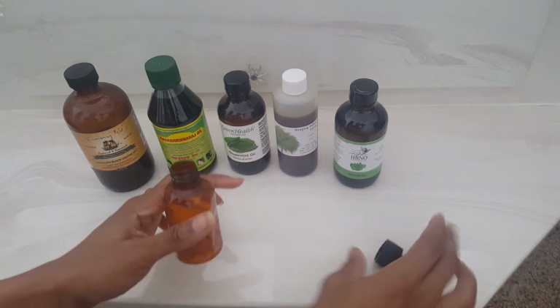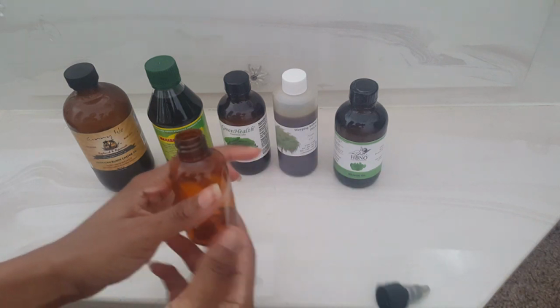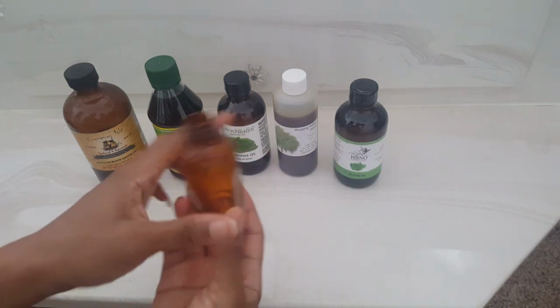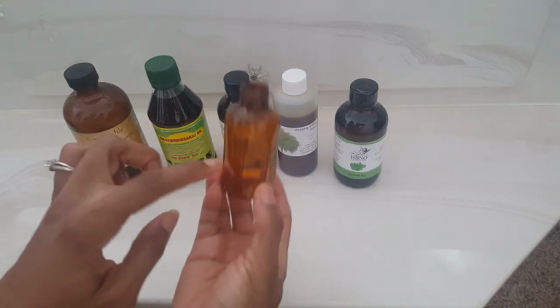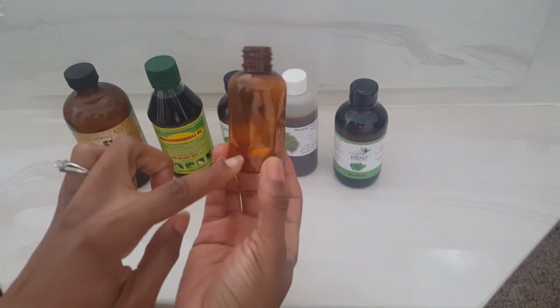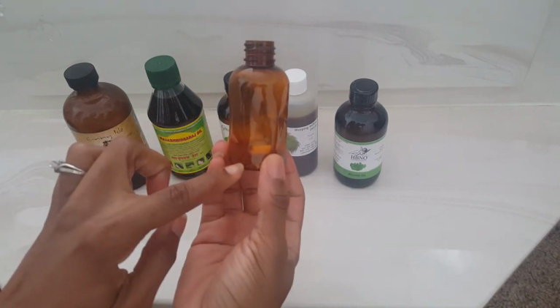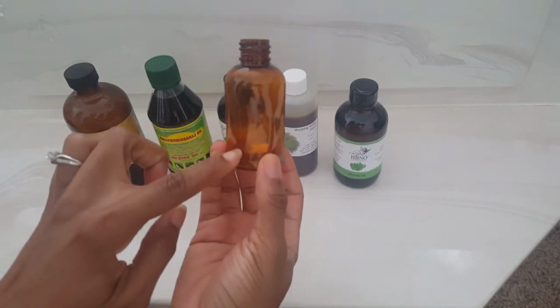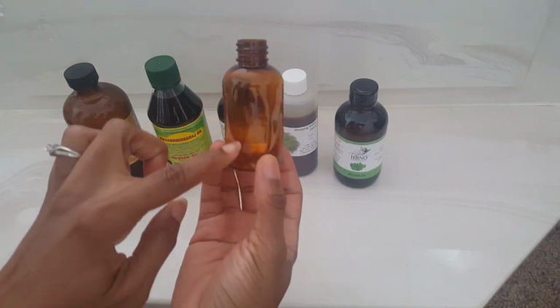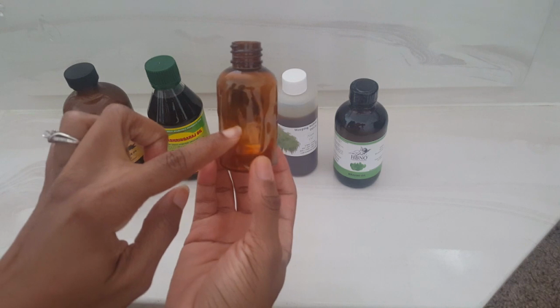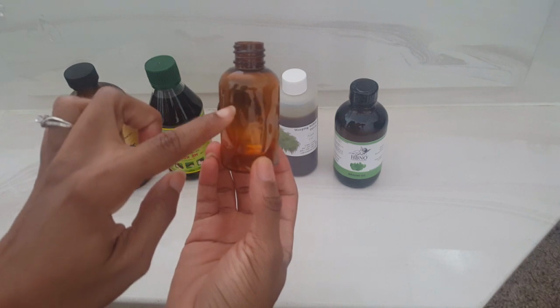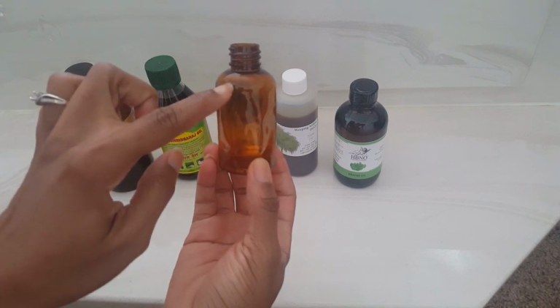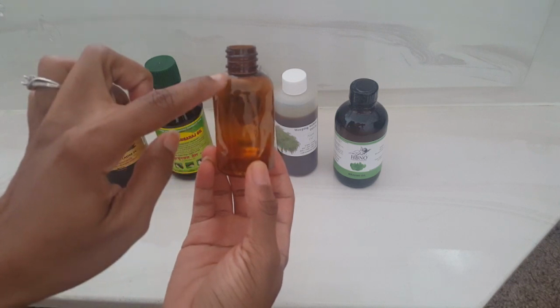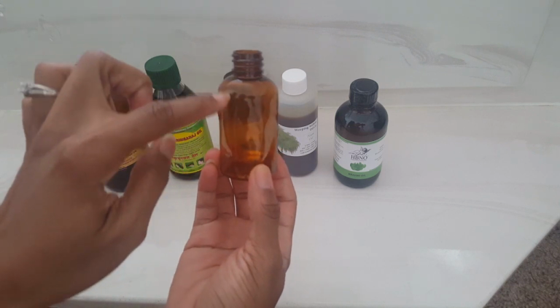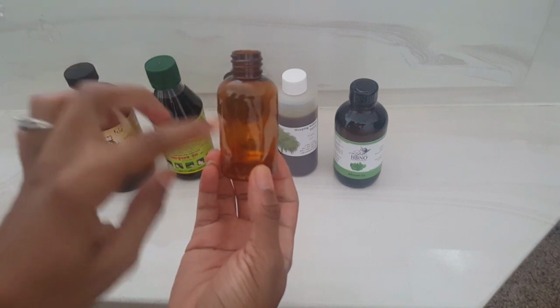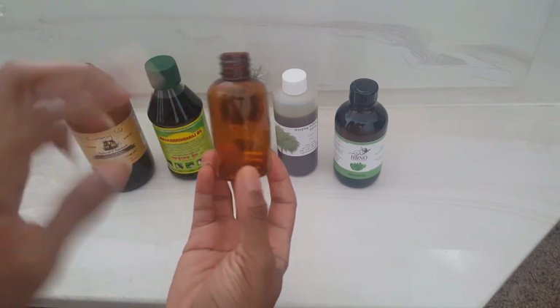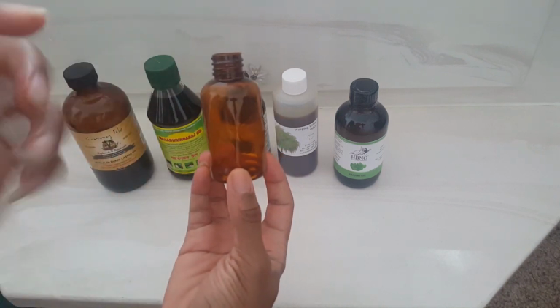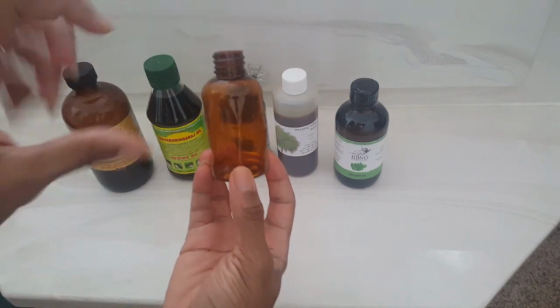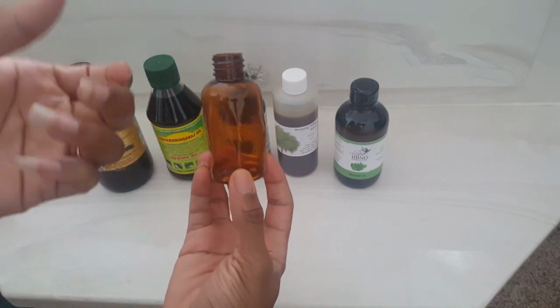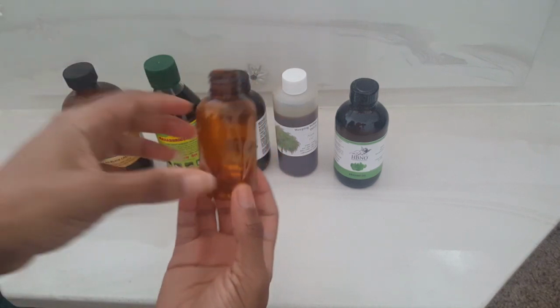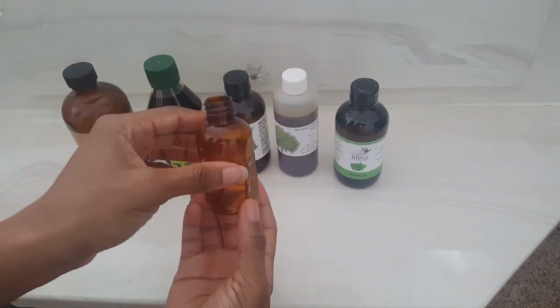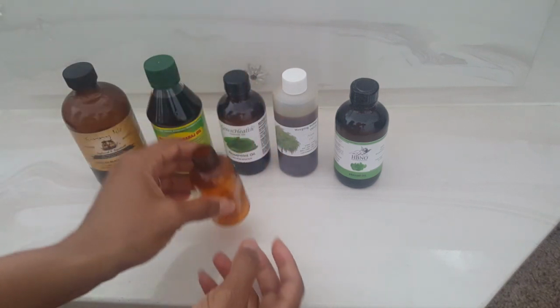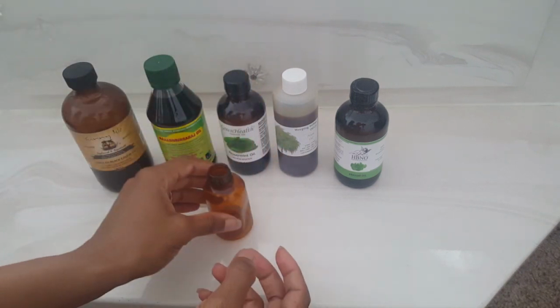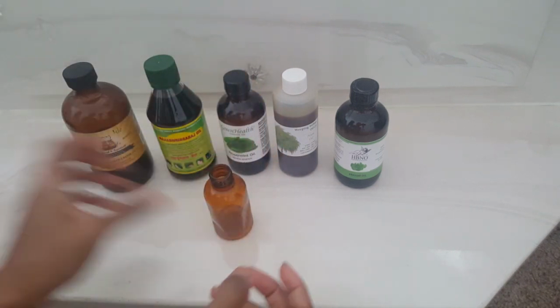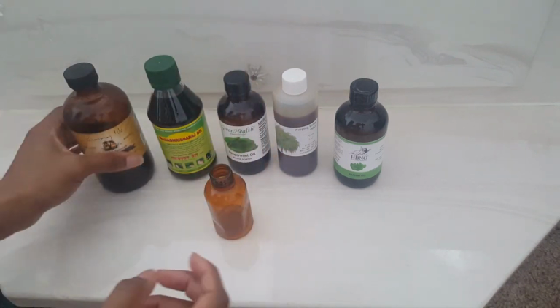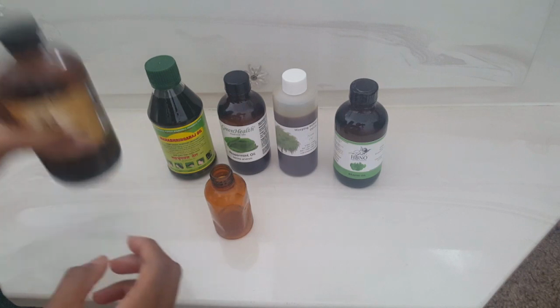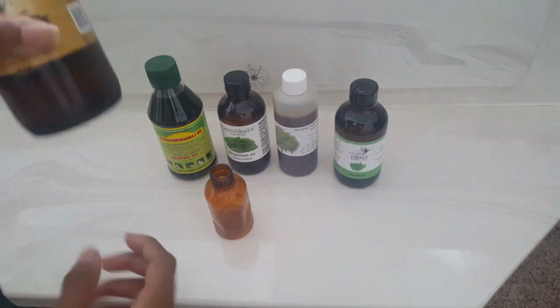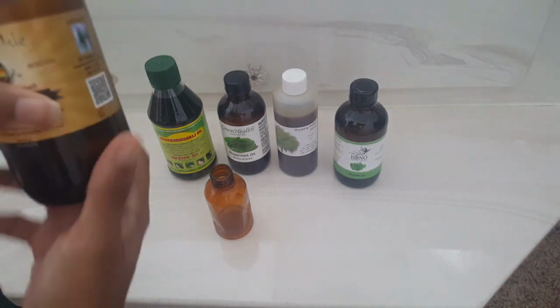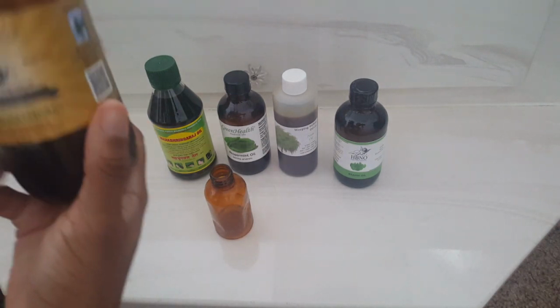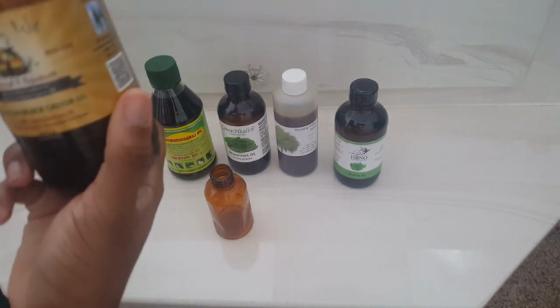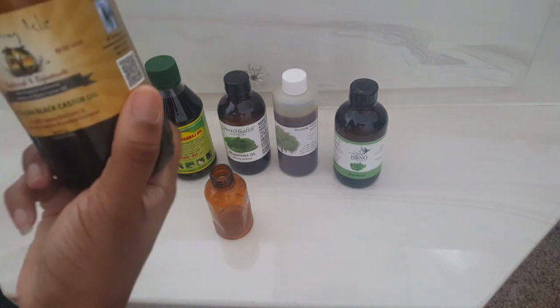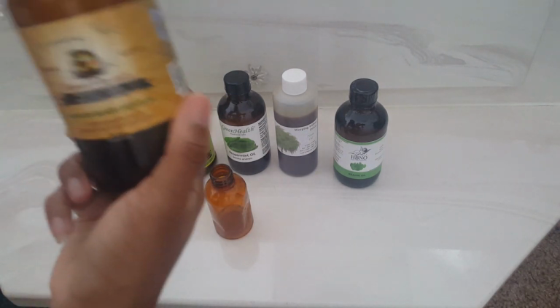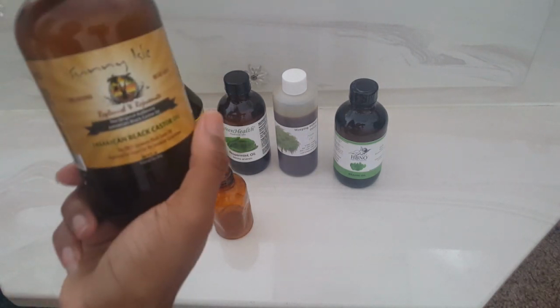I'm just going to give everything an equal amount when I pour it and then mix it together. So I'm going to start with the Jamaican black castor oil.